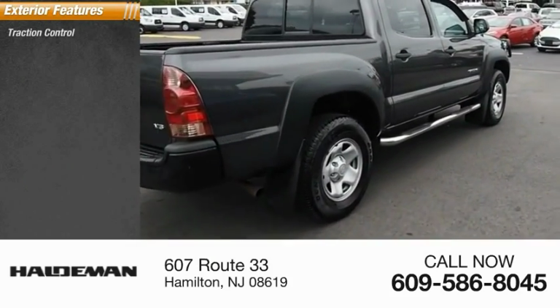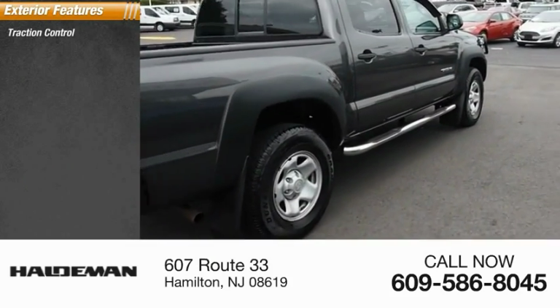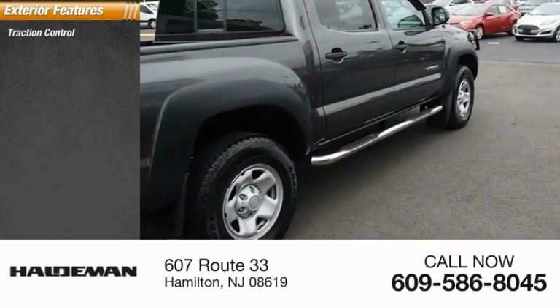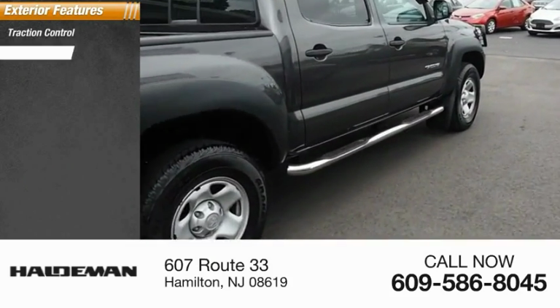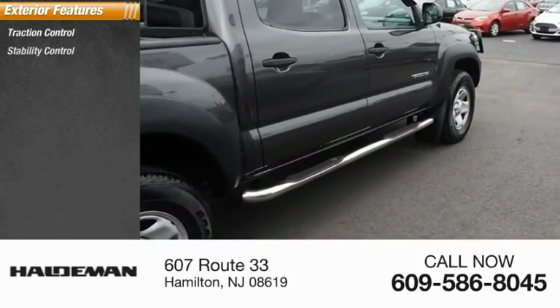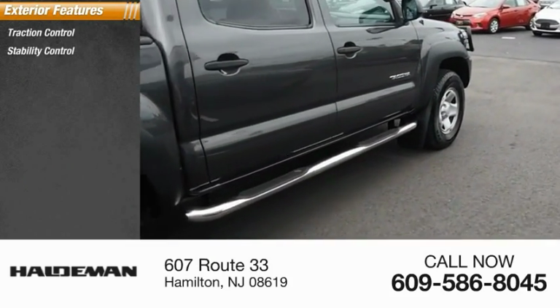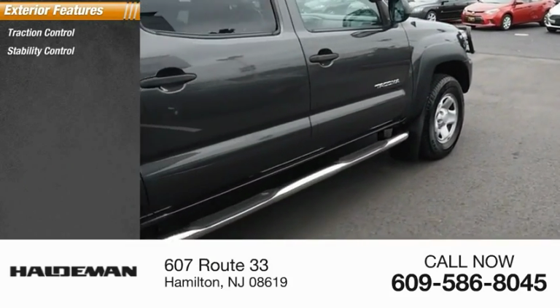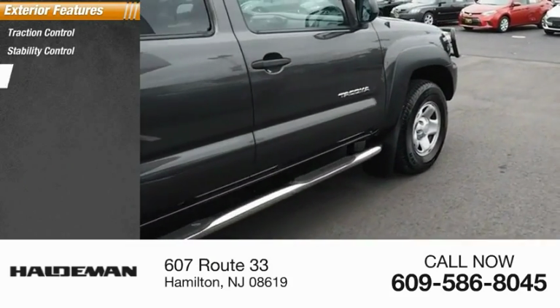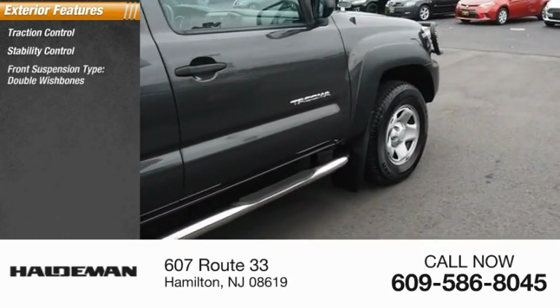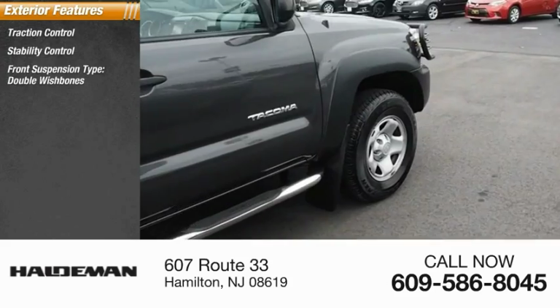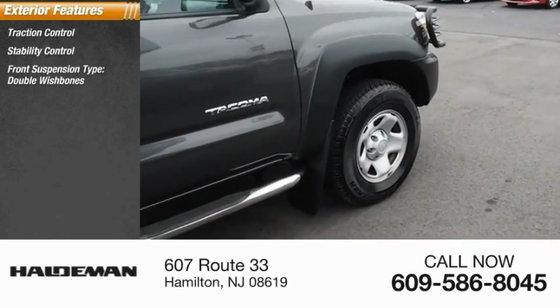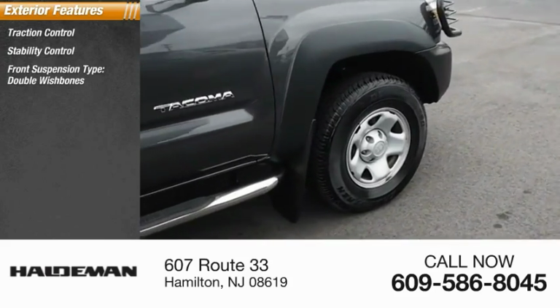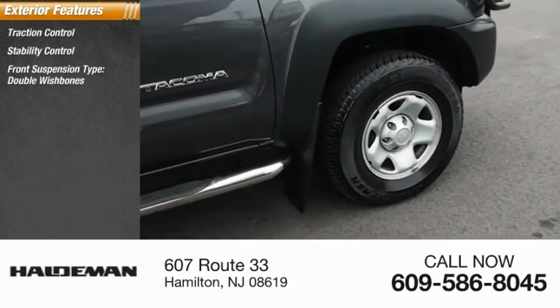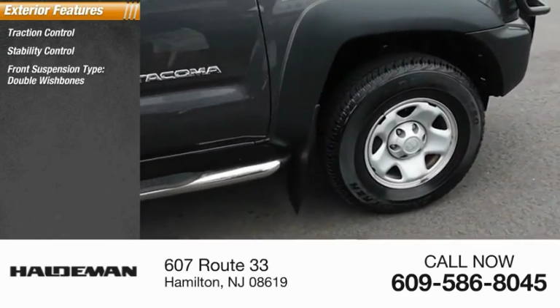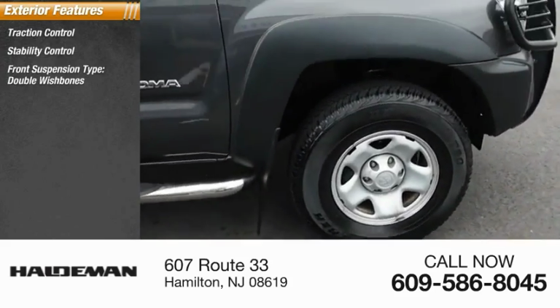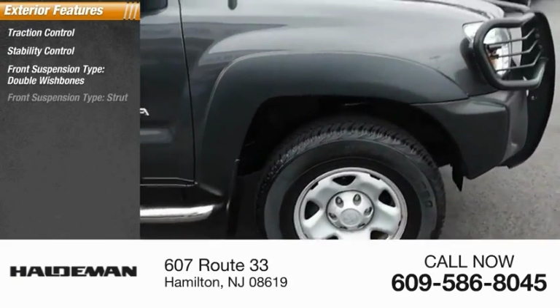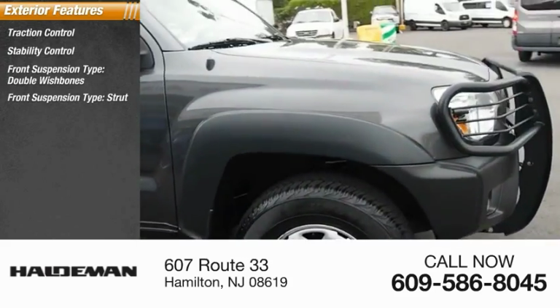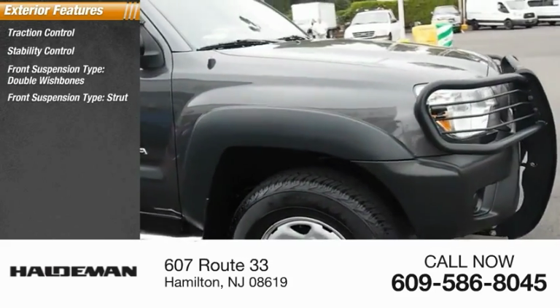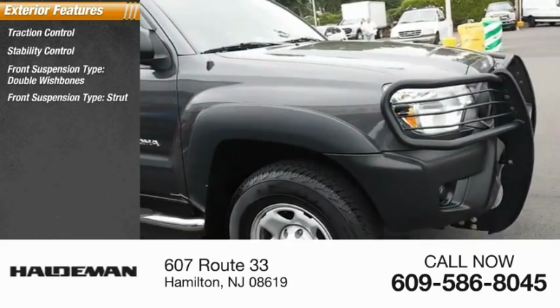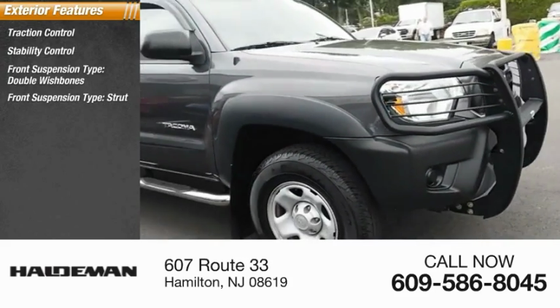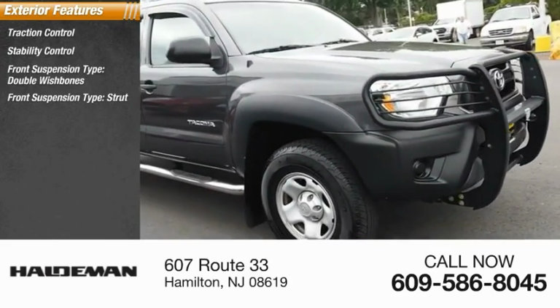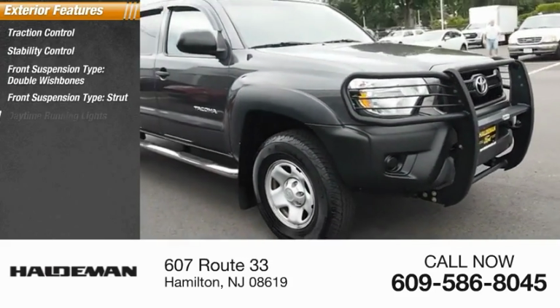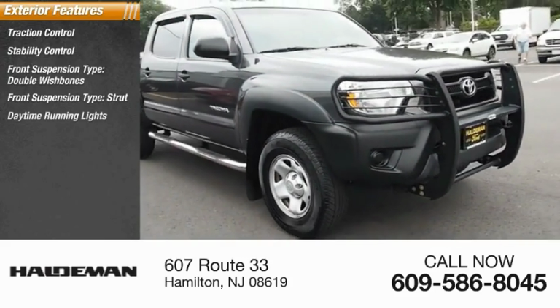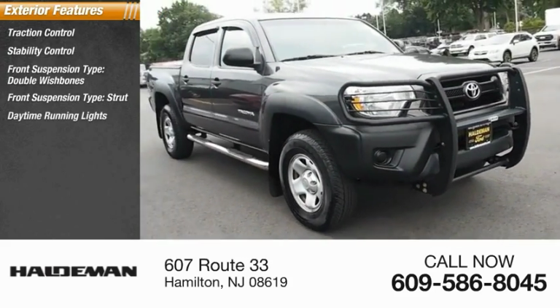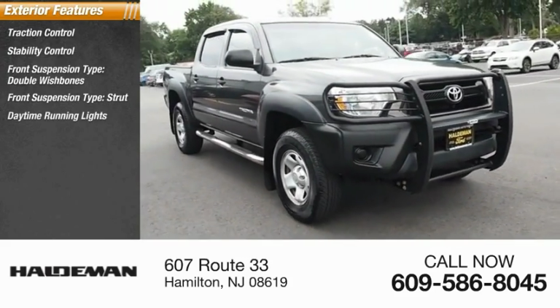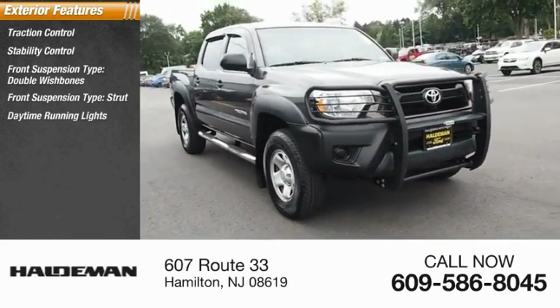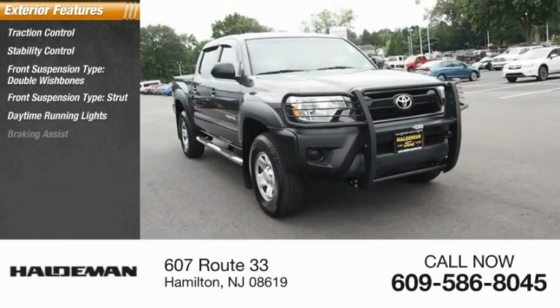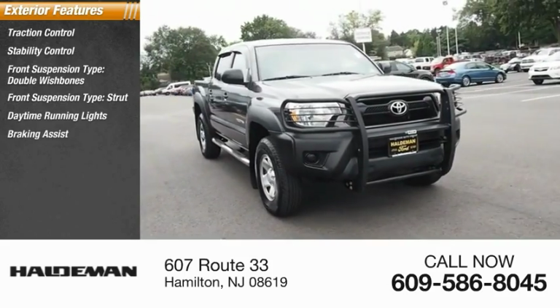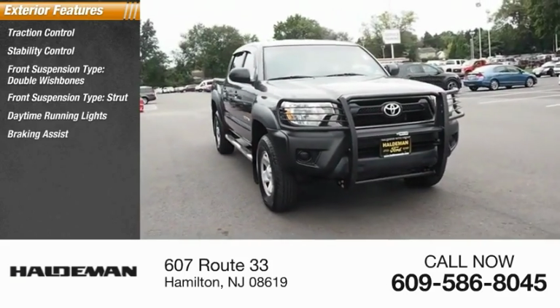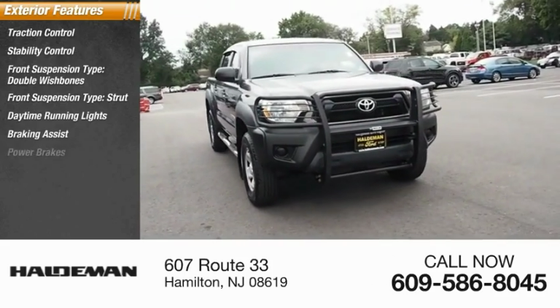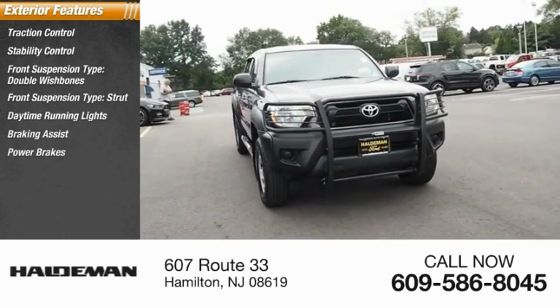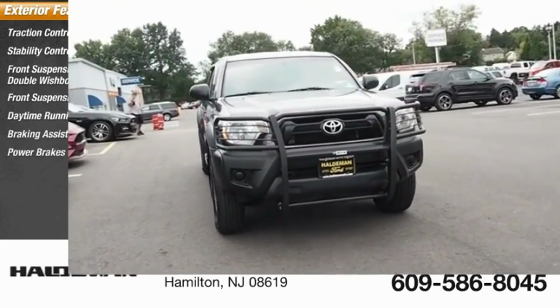Traction control, stability control, front suspension type: double wishbones and strut, daytime running lights, braking assist, power brakes.